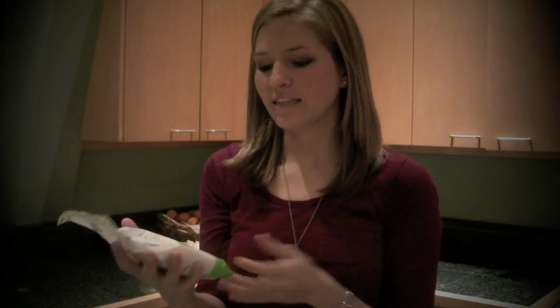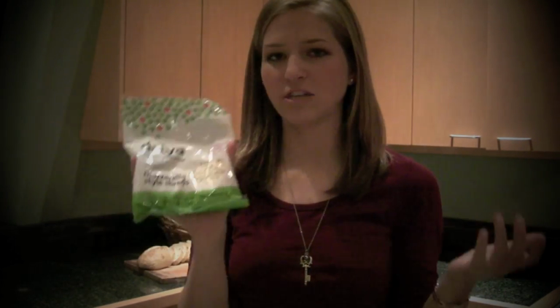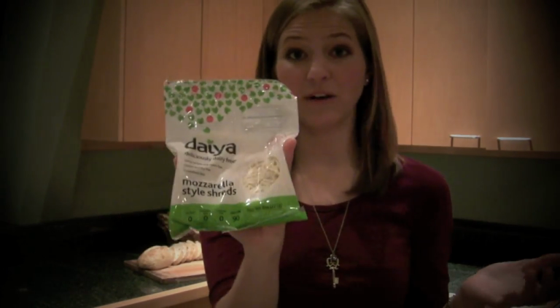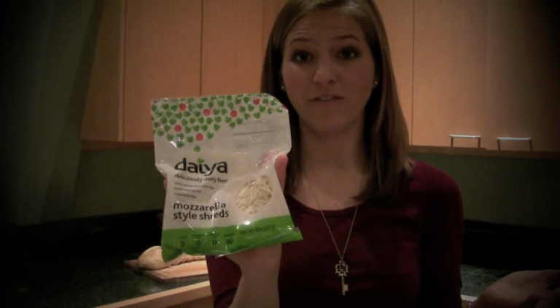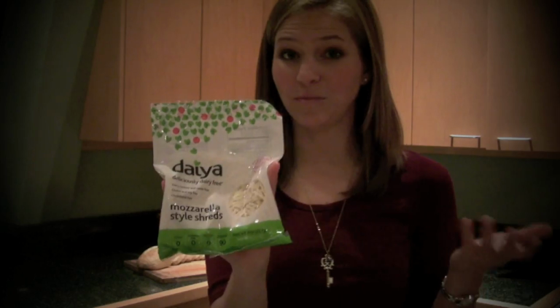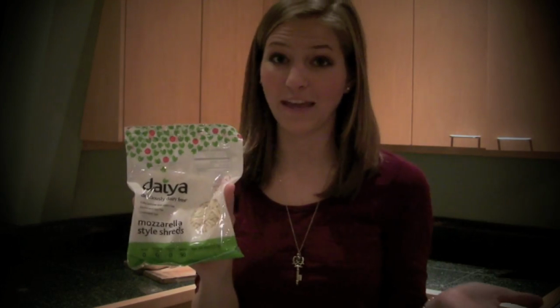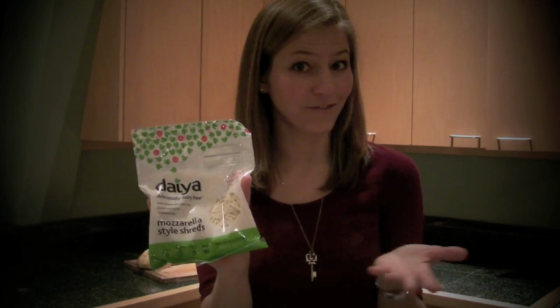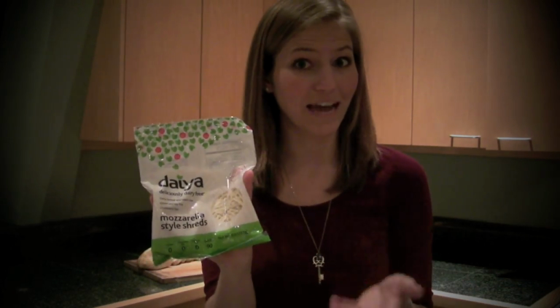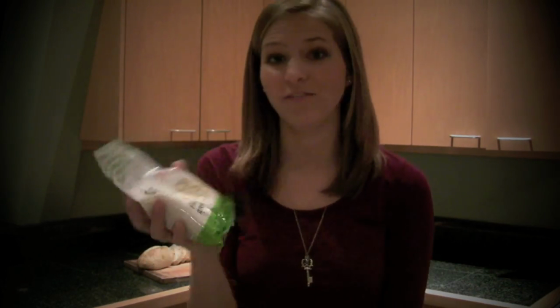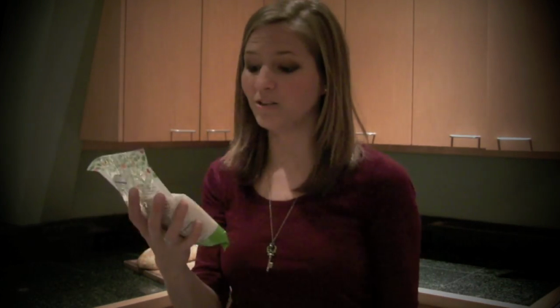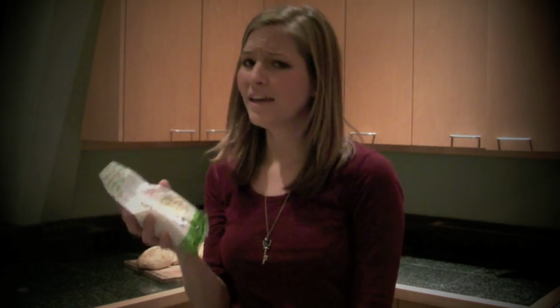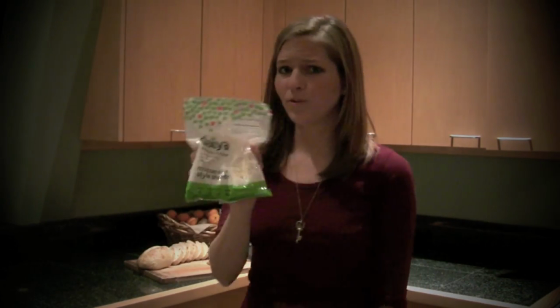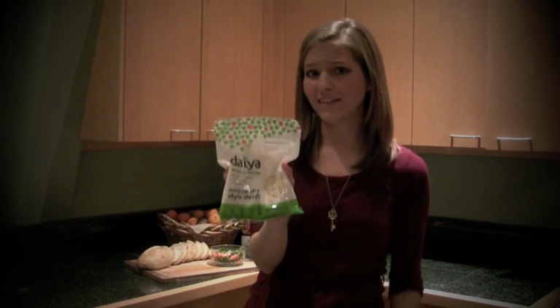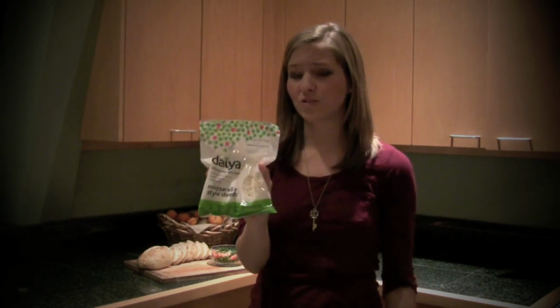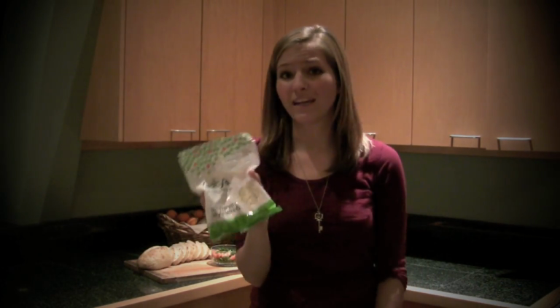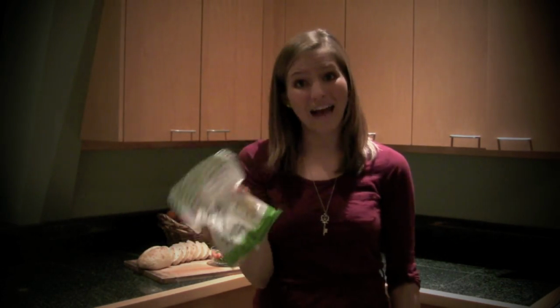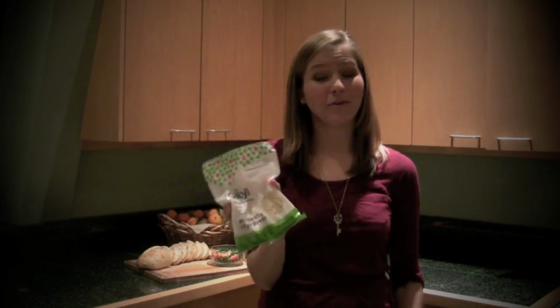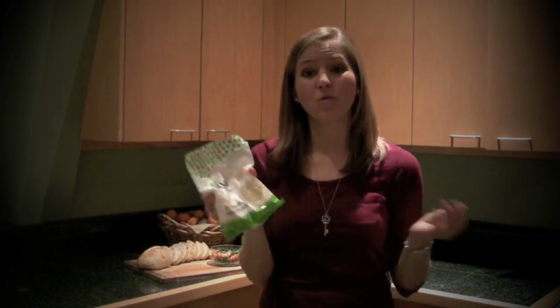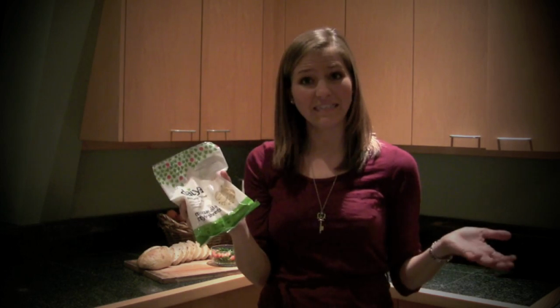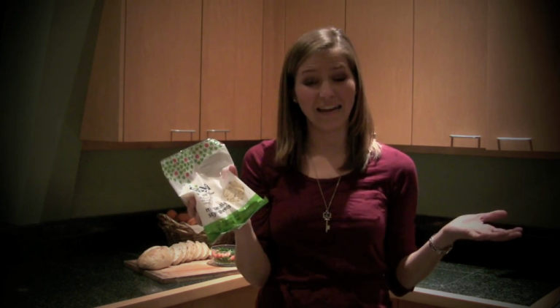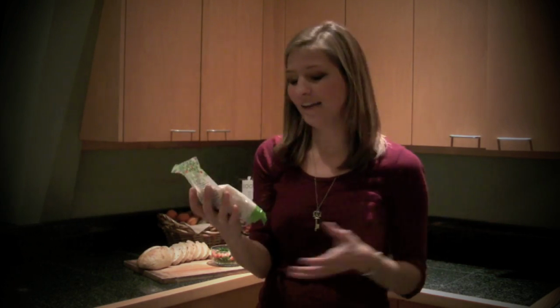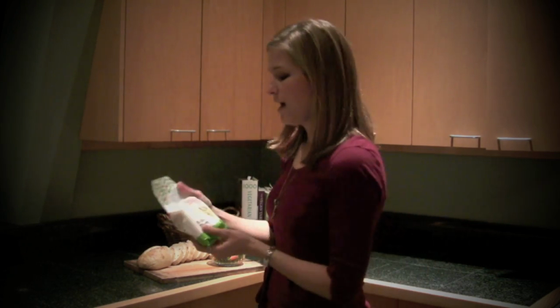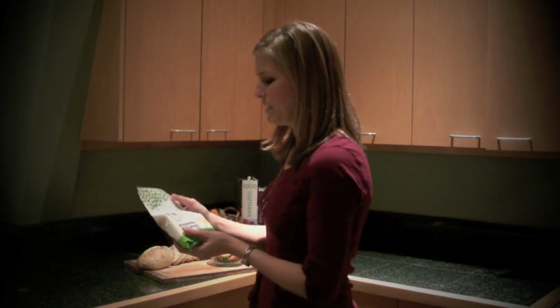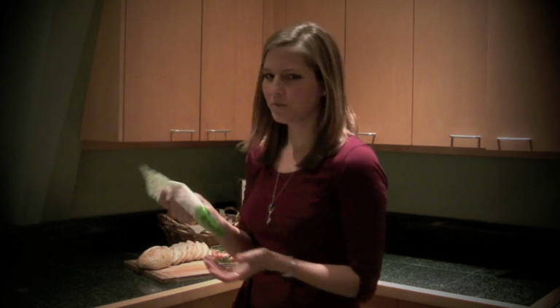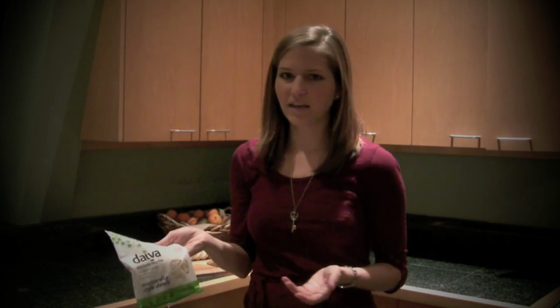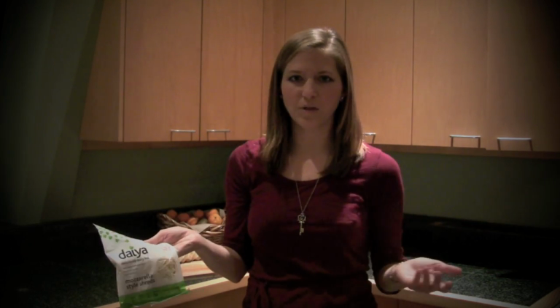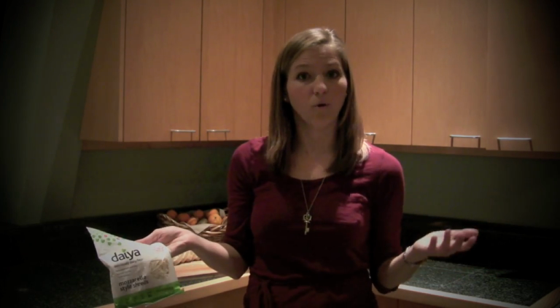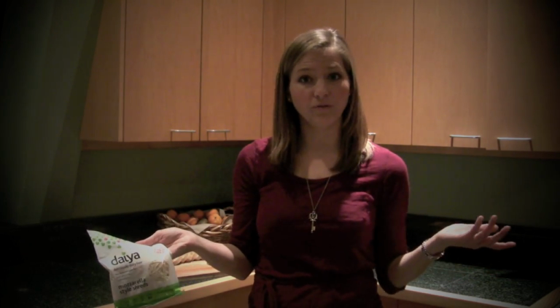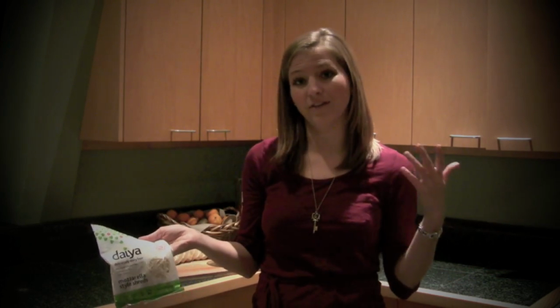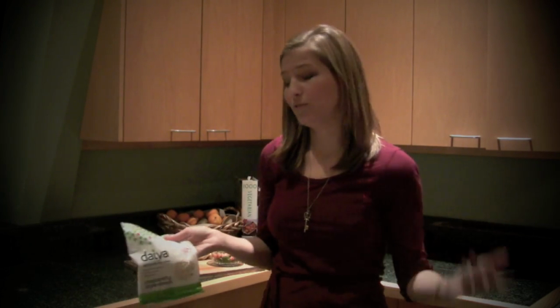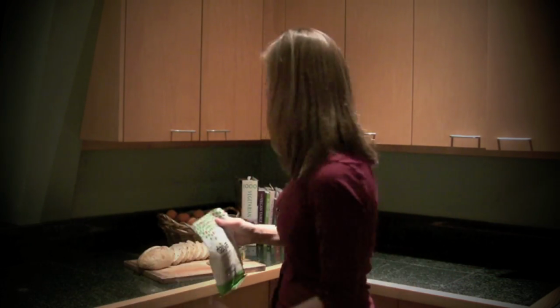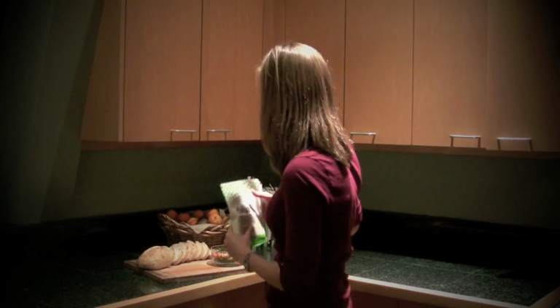This is just their mozzarella flavor. As you probably know, they have other flavors out and available now as well. Hopefully you can find this in your supermarket — if not, you can always request that they get it in. It's pretty widely available at Whole Foods and other natural food stores at this point.